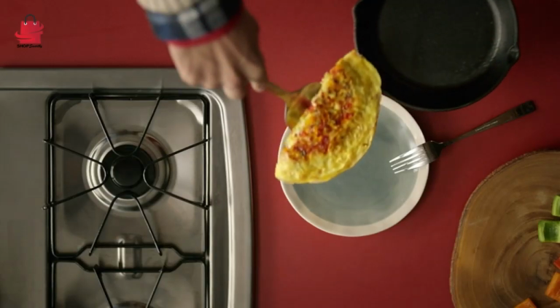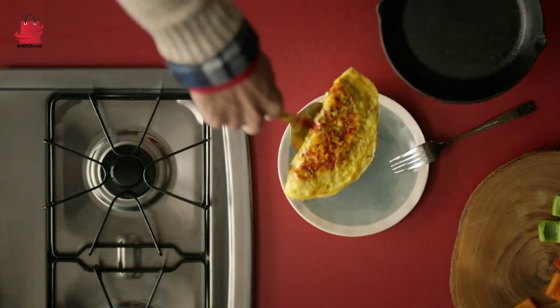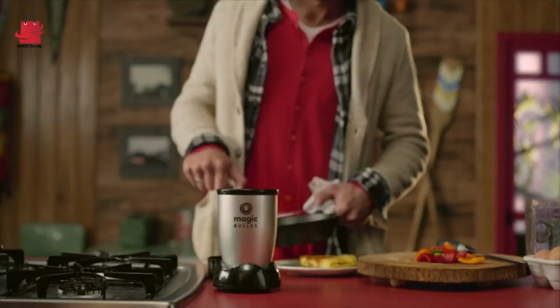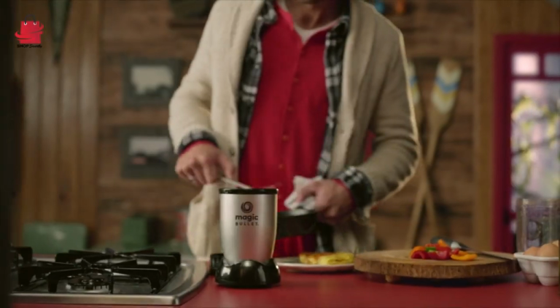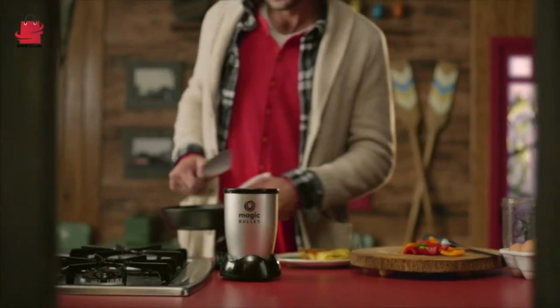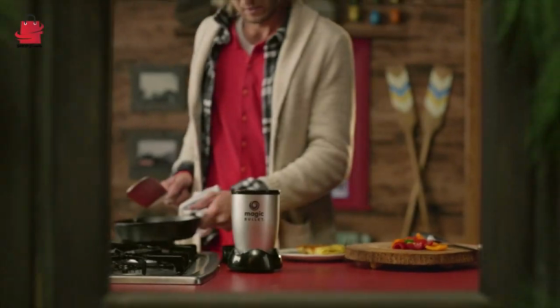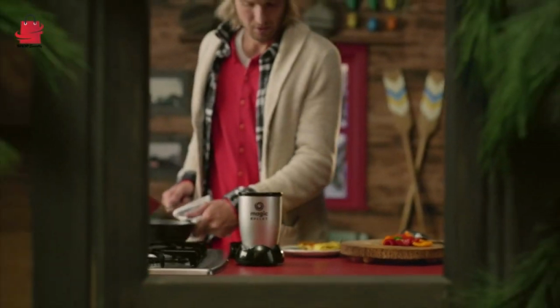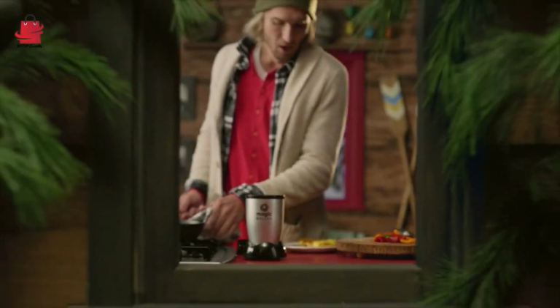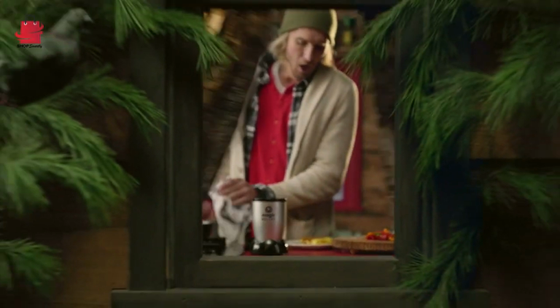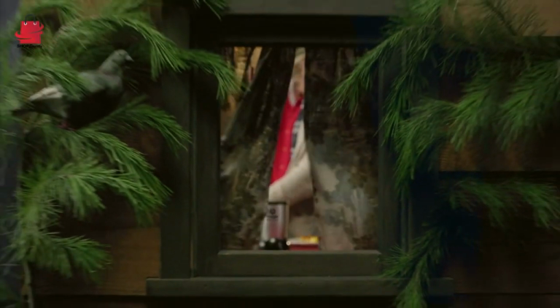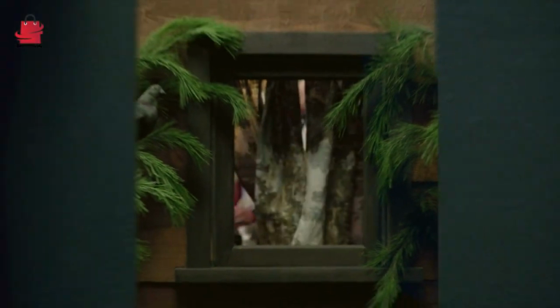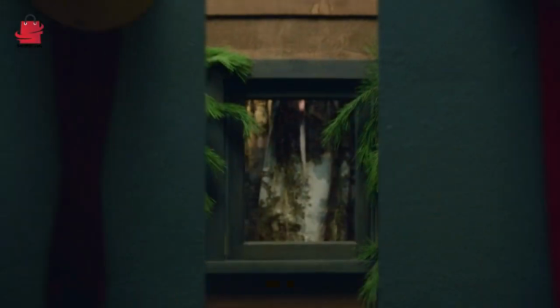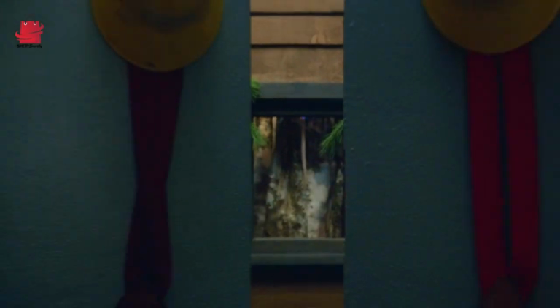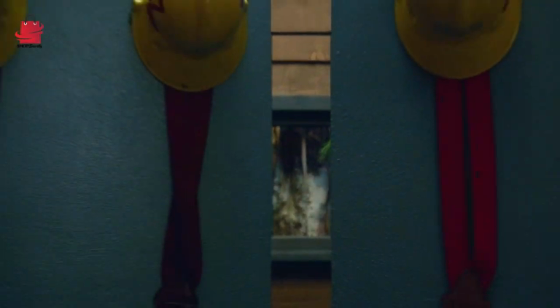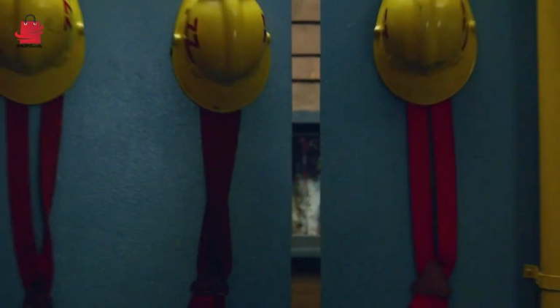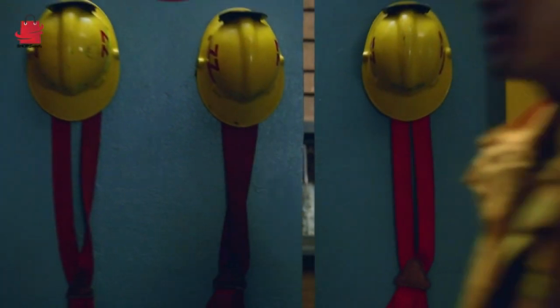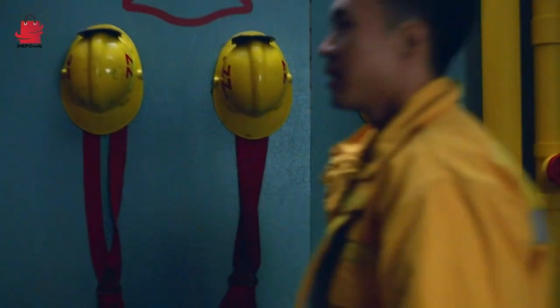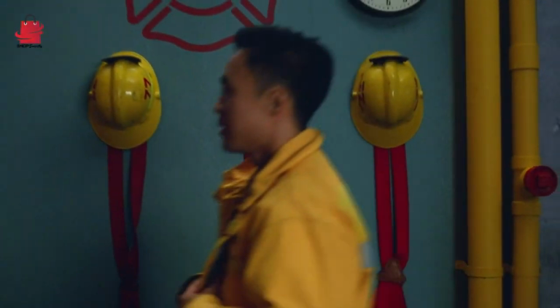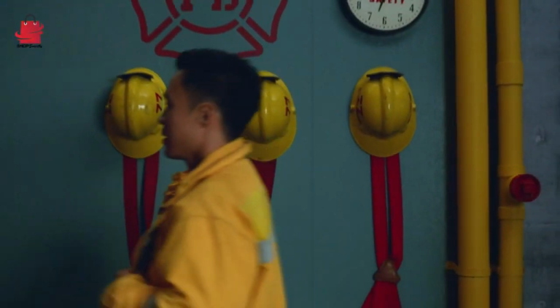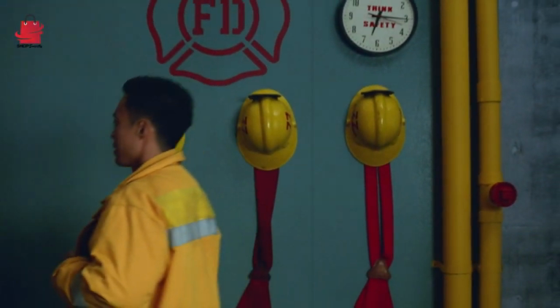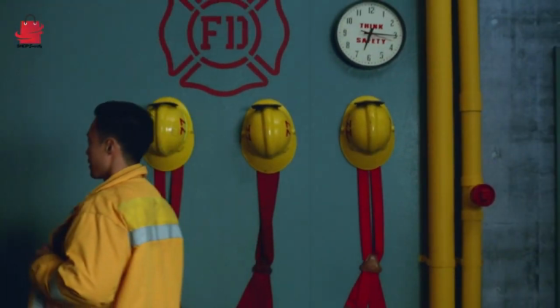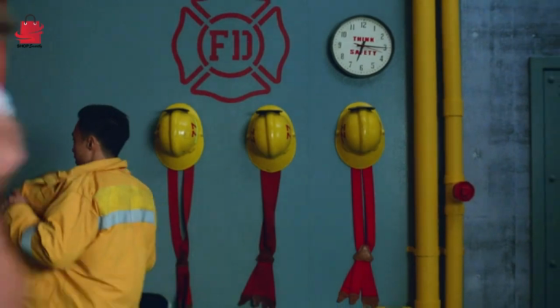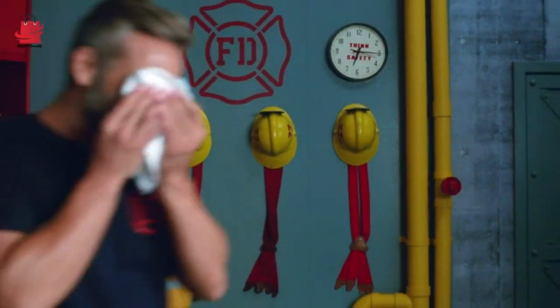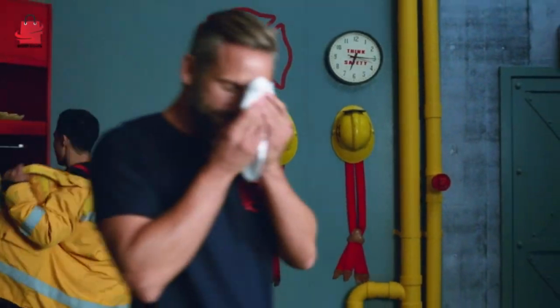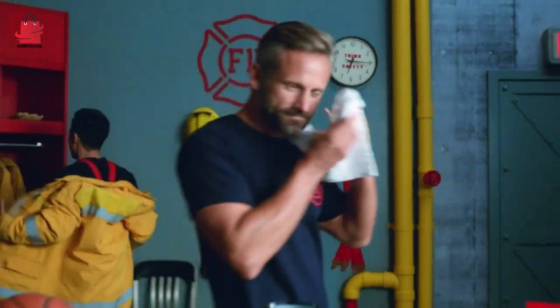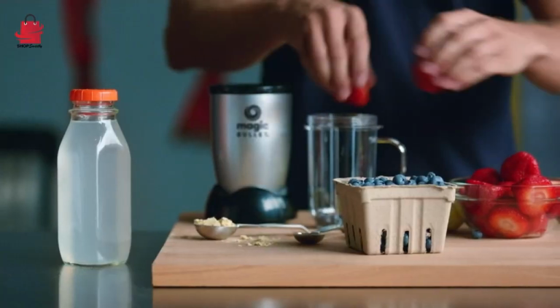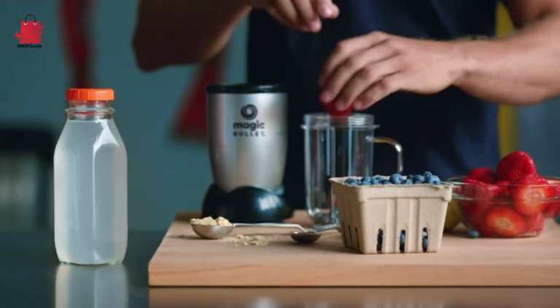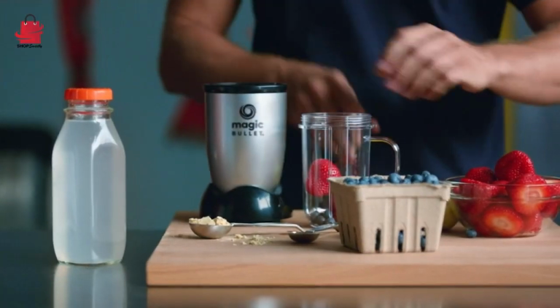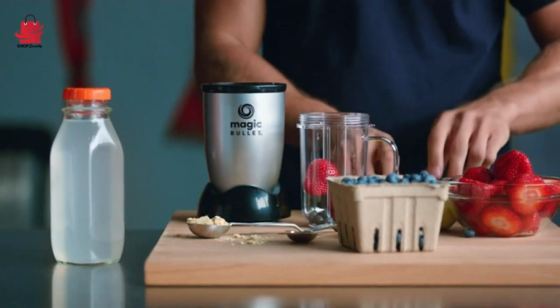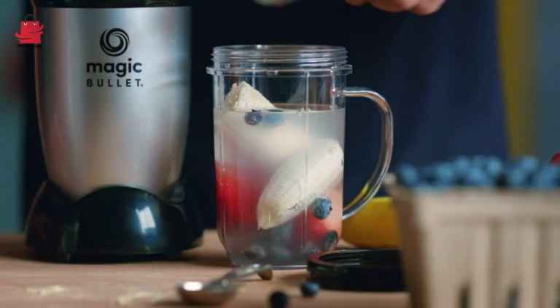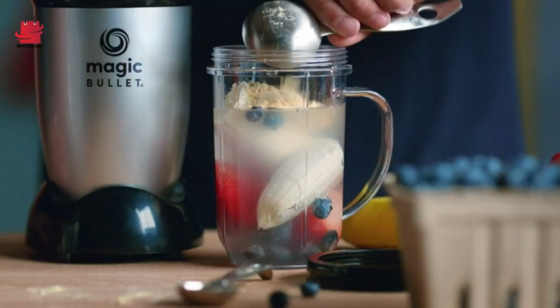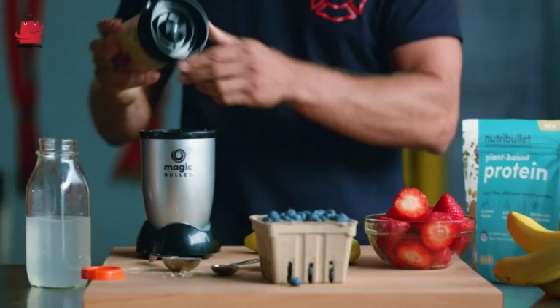11-Piece Set: Discover the complete kitchen solution with an 11-piece set that includes everything you need for blending, chopping, and more.